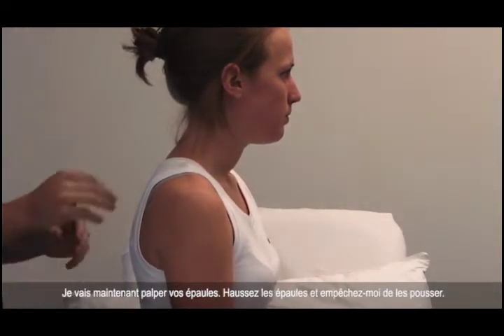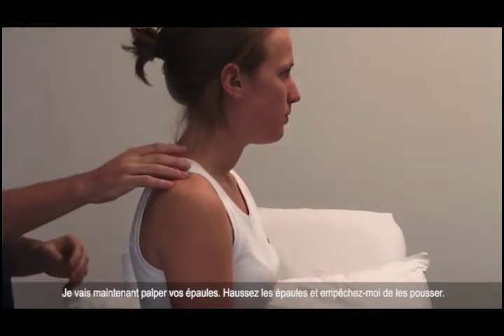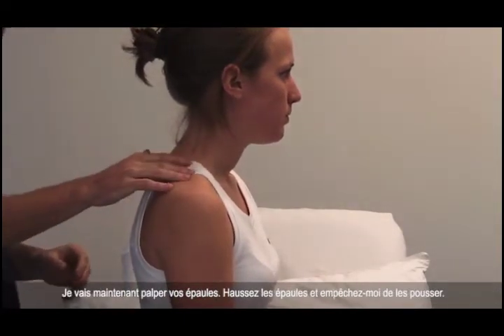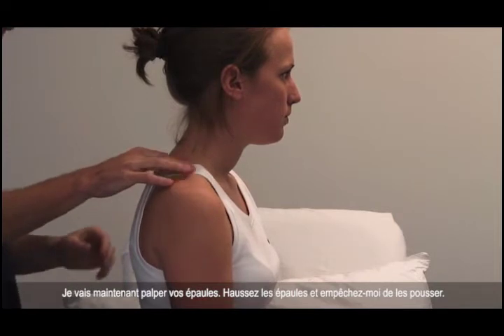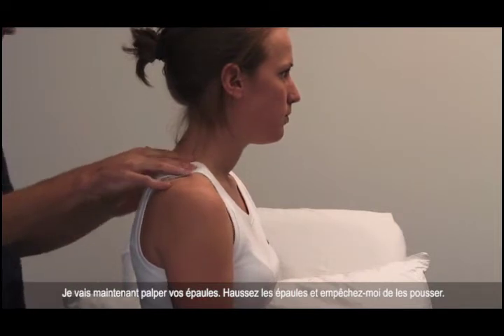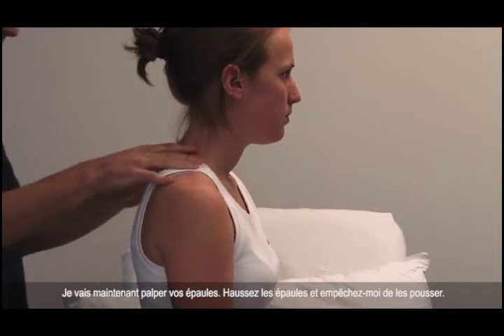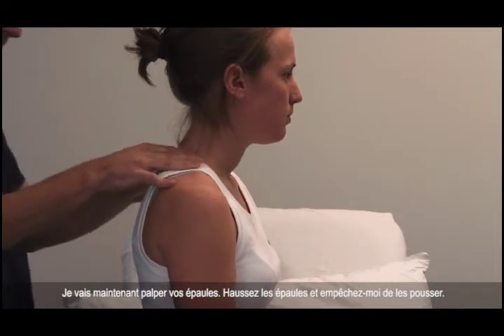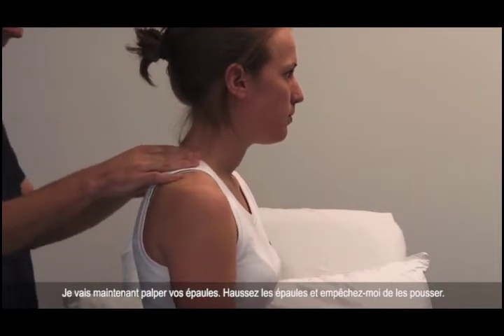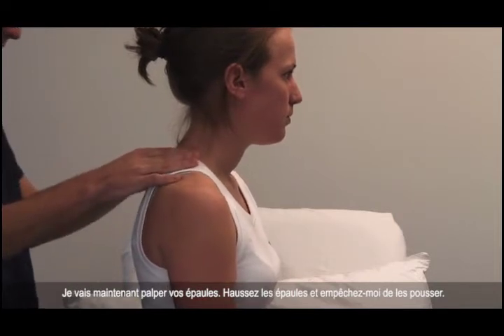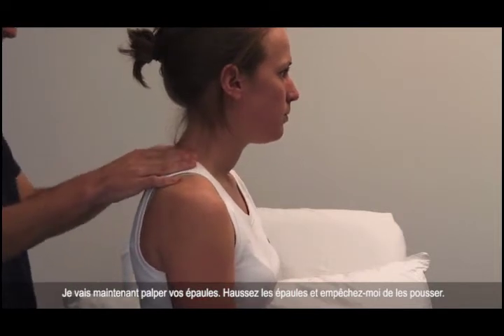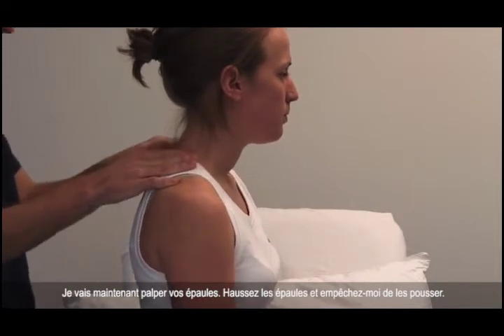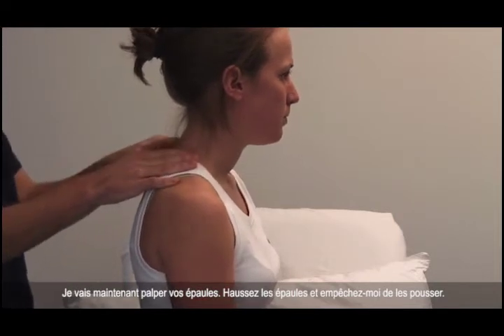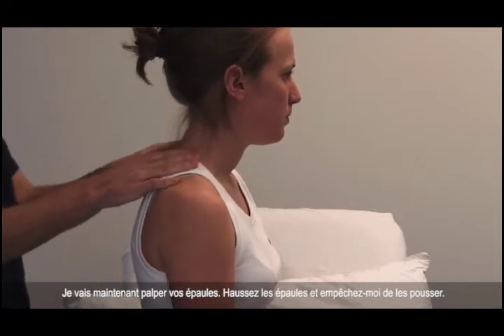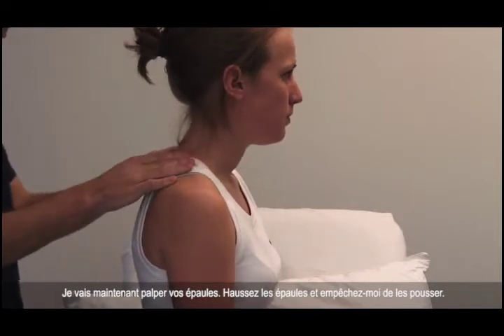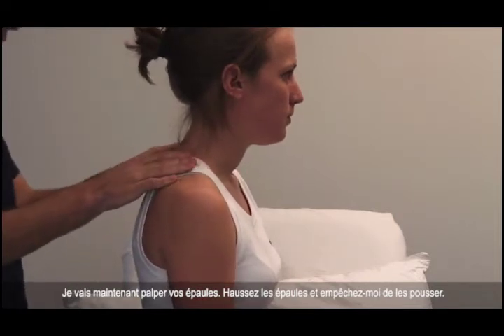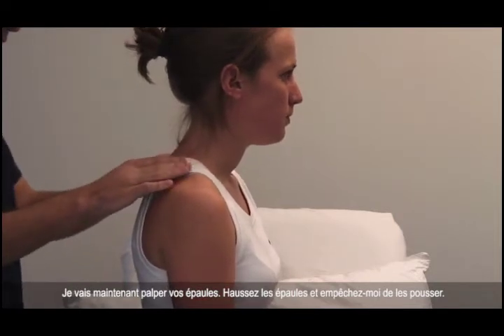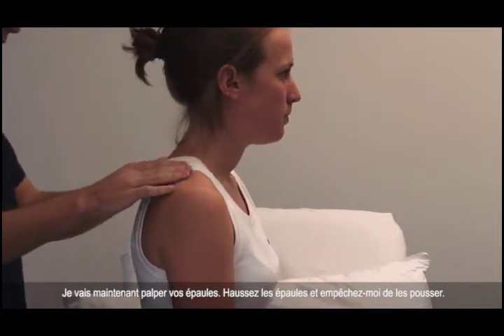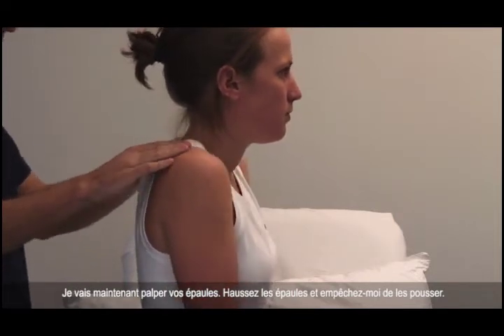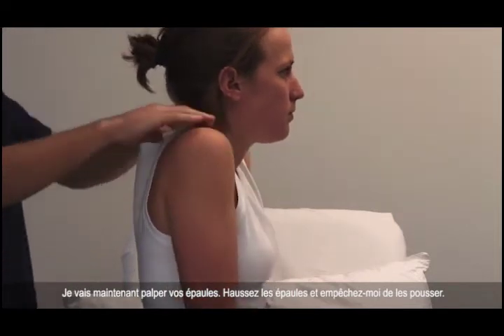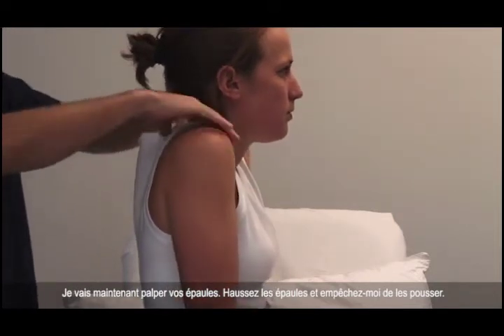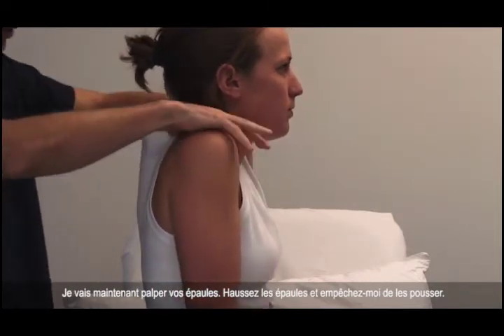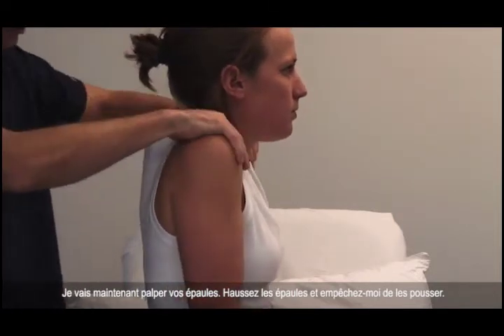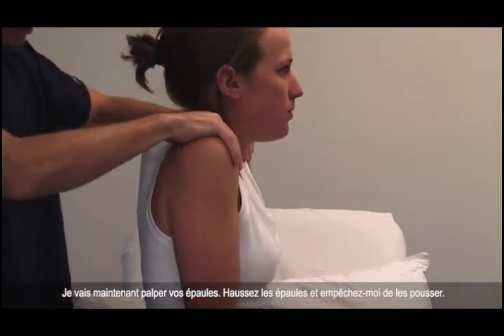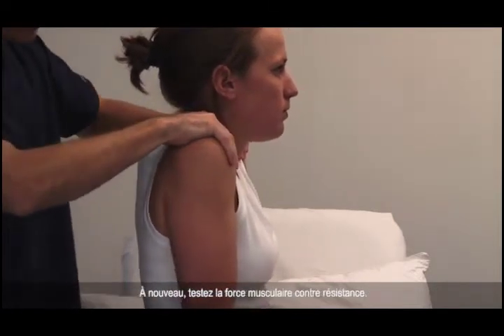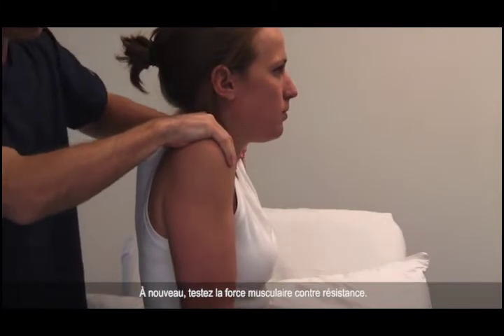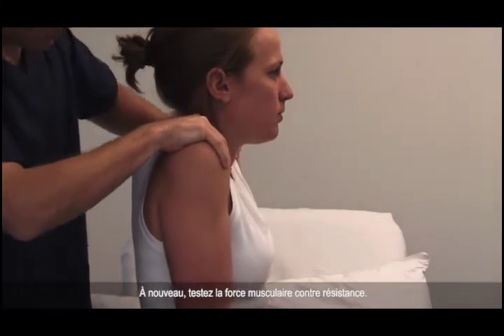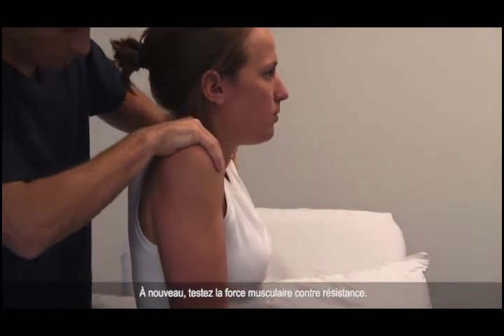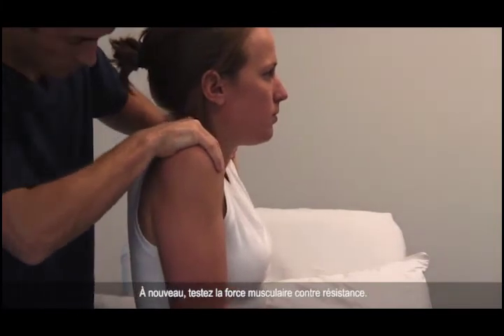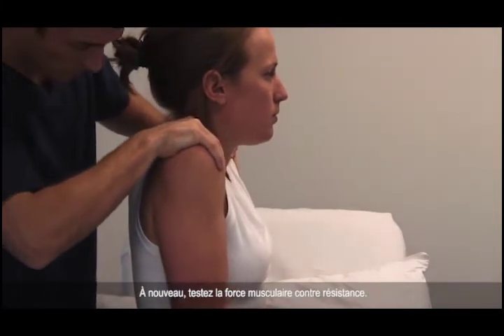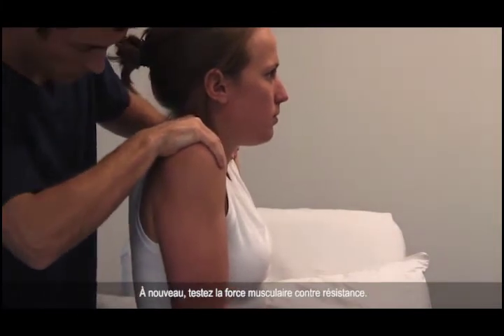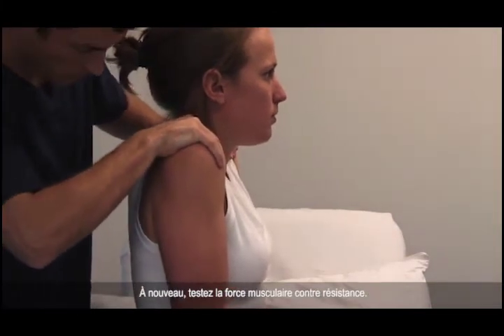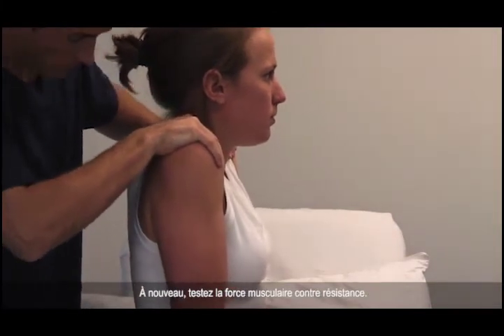I'm now going to feel your shoulders. Shrug your shoulders up and stop me from pushing them down. Test power against resistance.